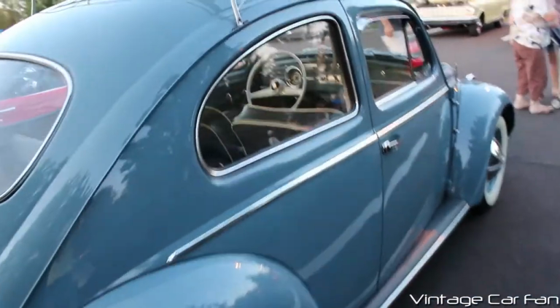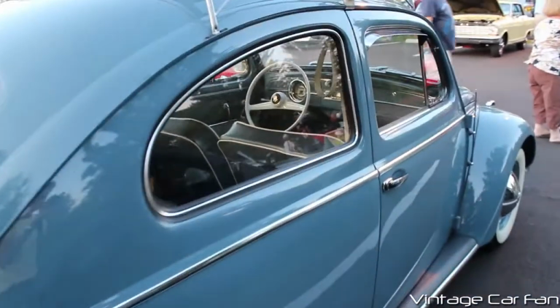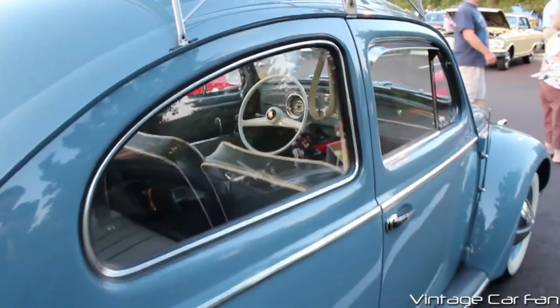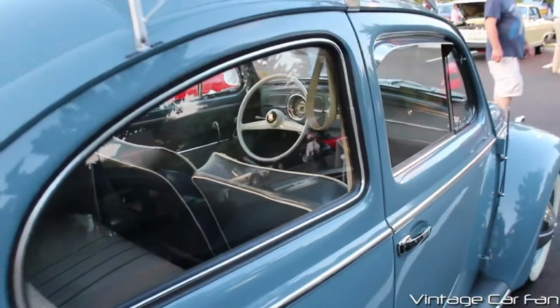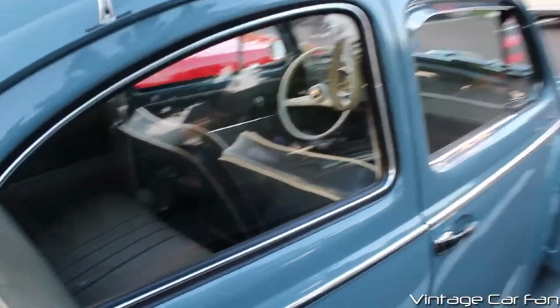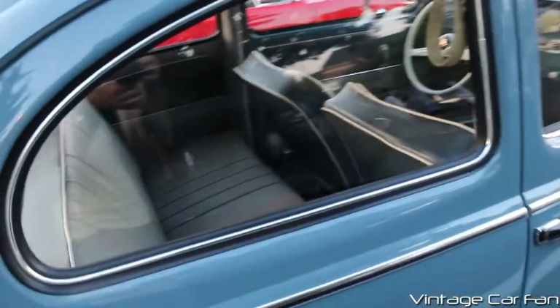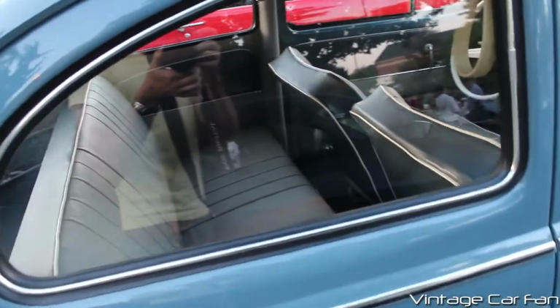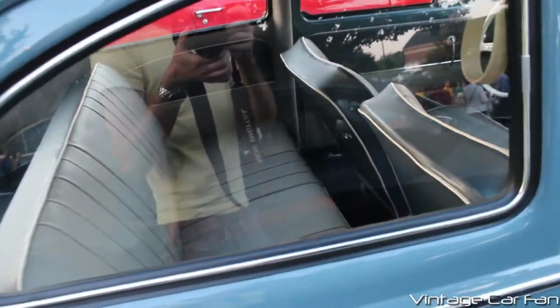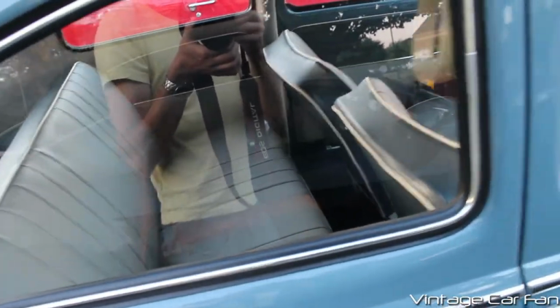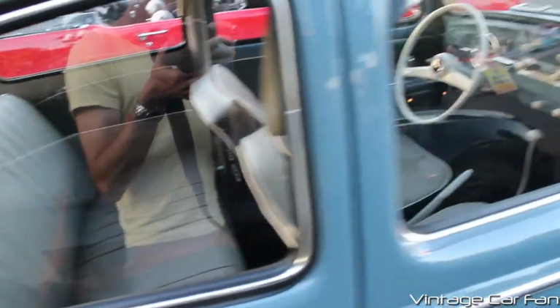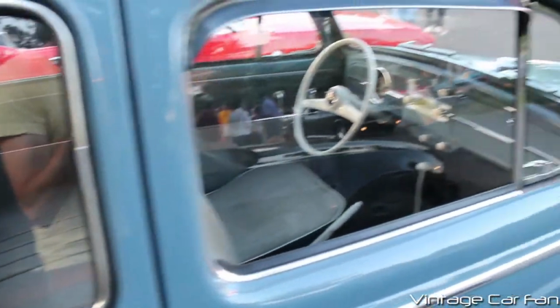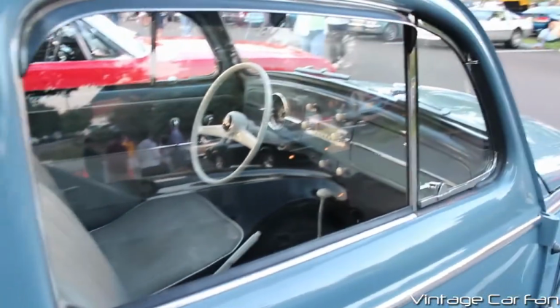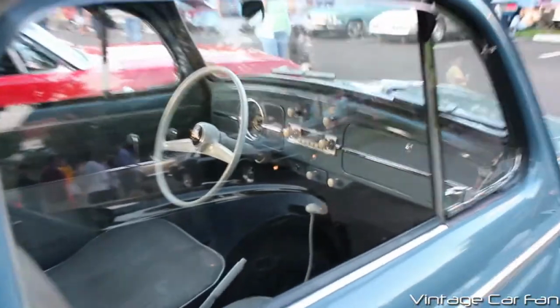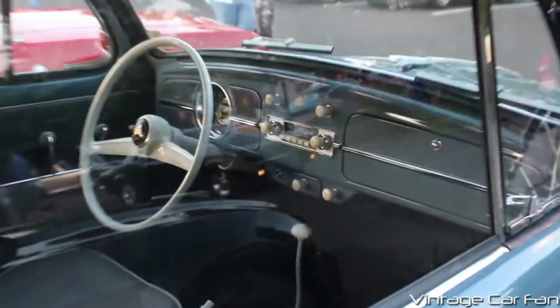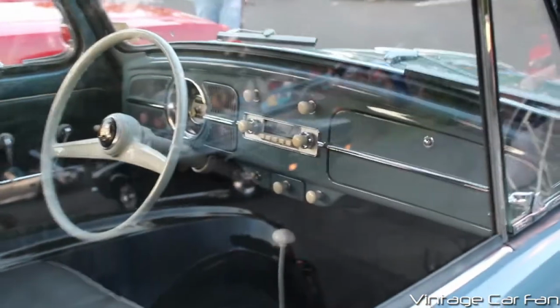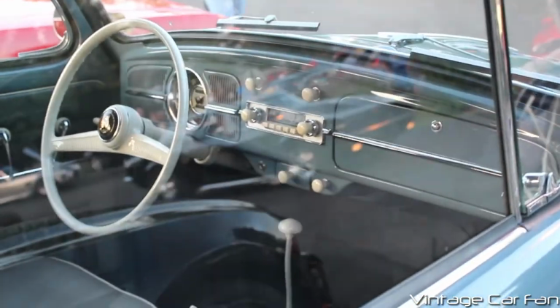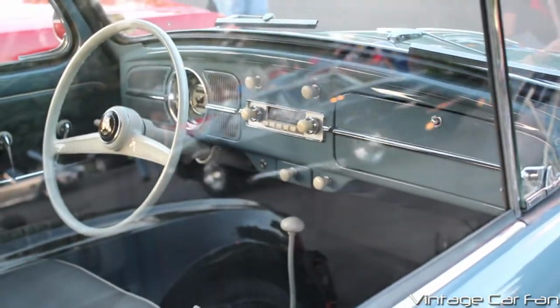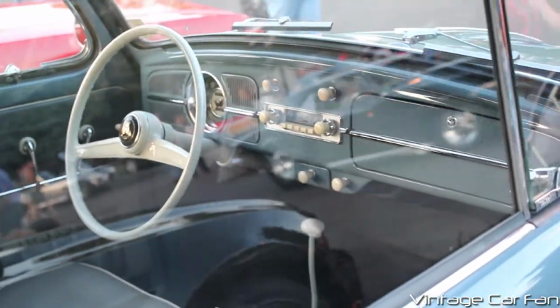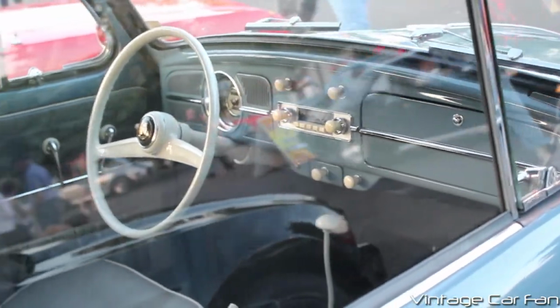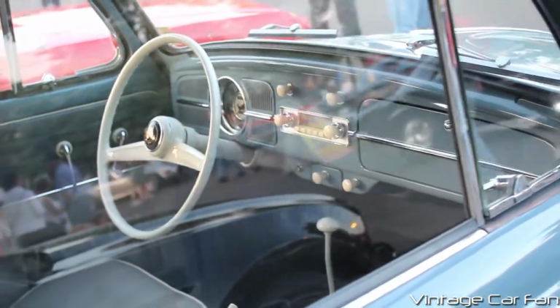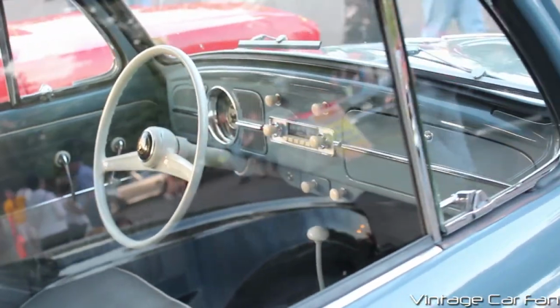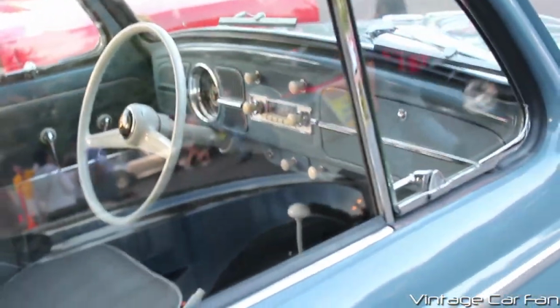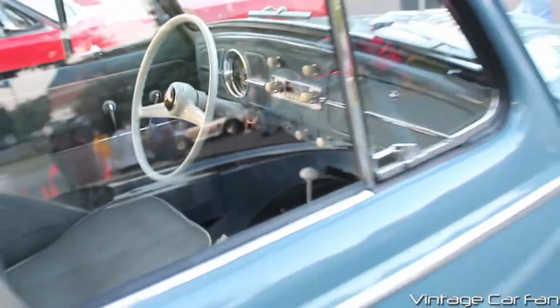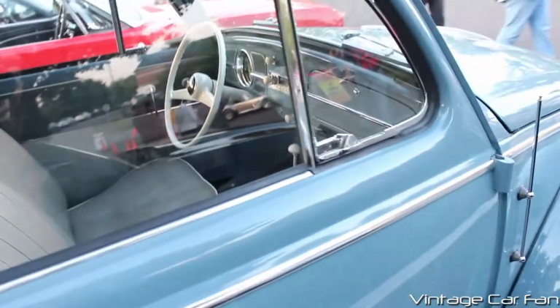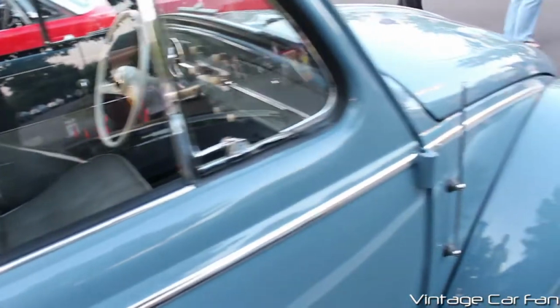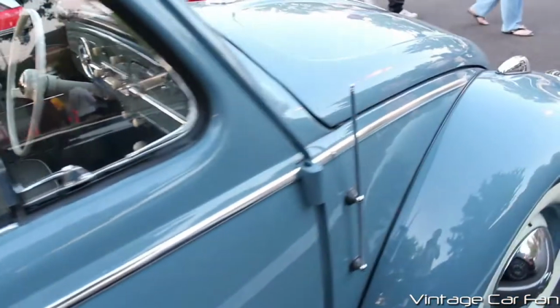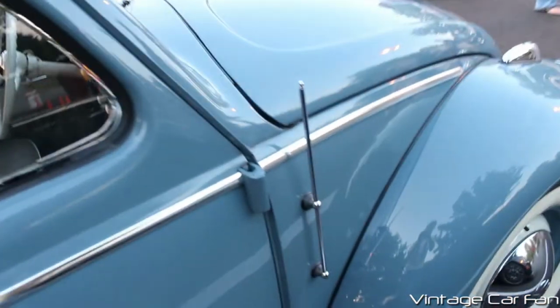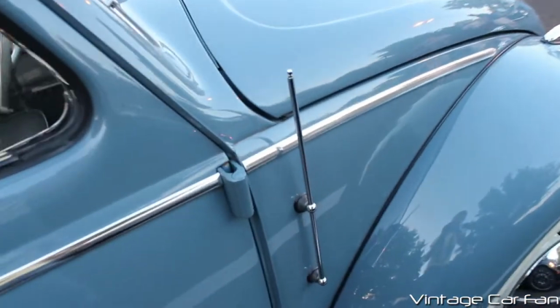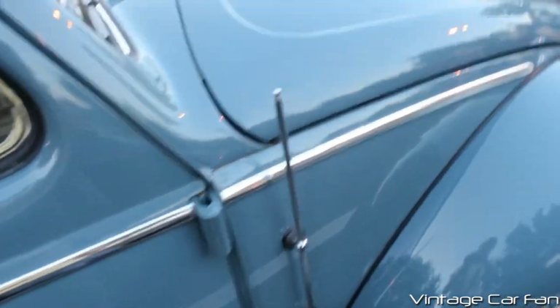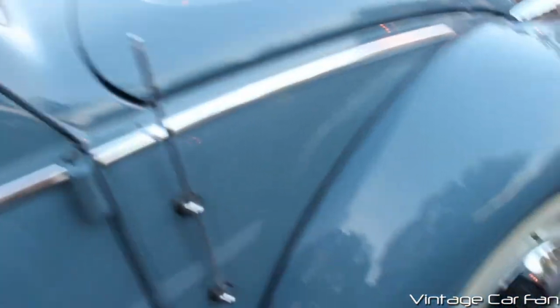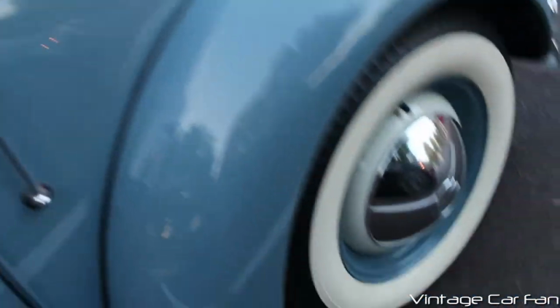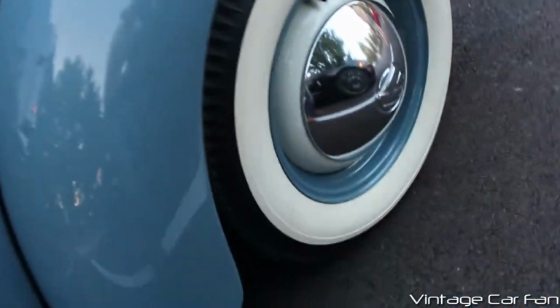Coming around to the passenger side here, you get a better look at the back seats, which actually have more space than my BRZ seats do in the back. And then you have another view of the dash there with the blue-painted dash that they're starting to do actually on the new Beetles now.